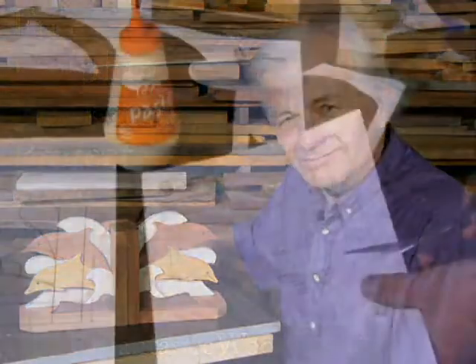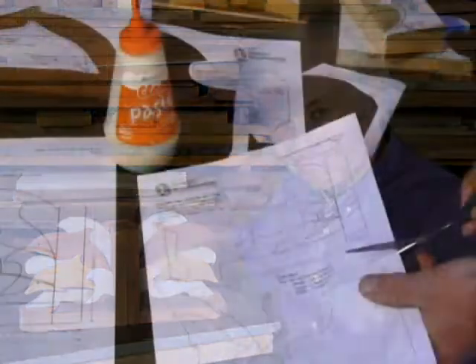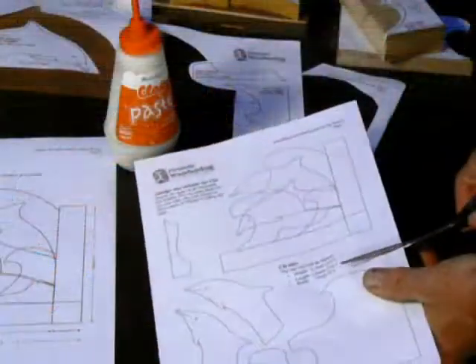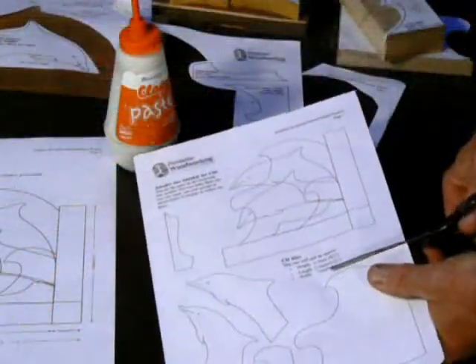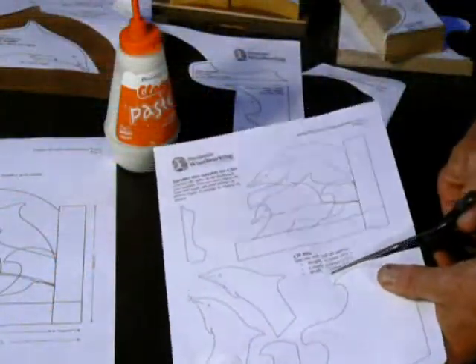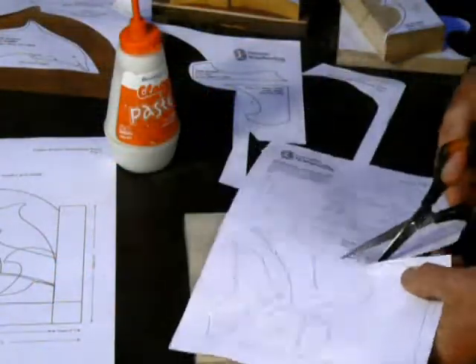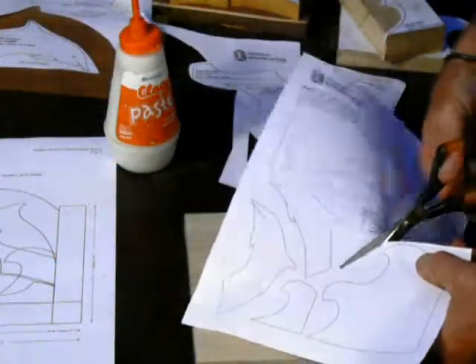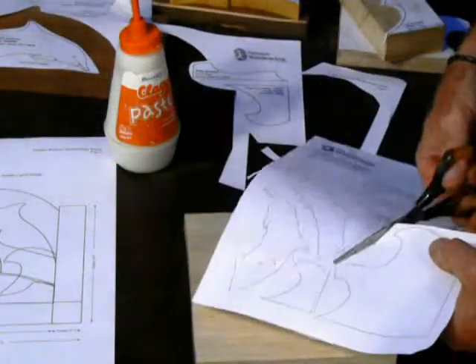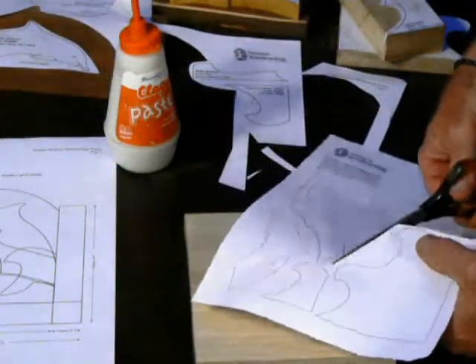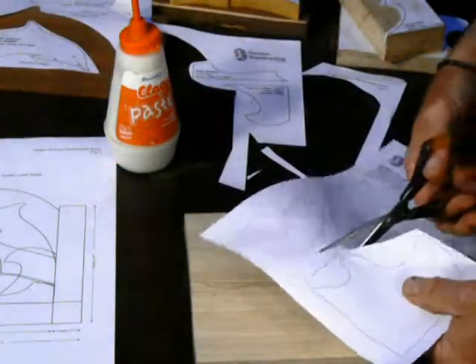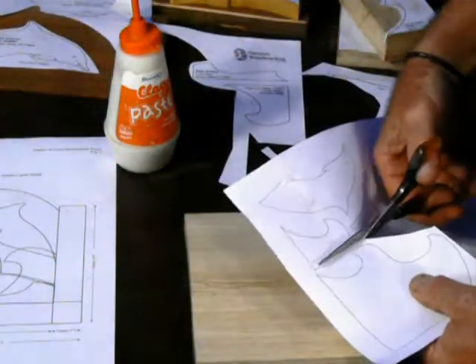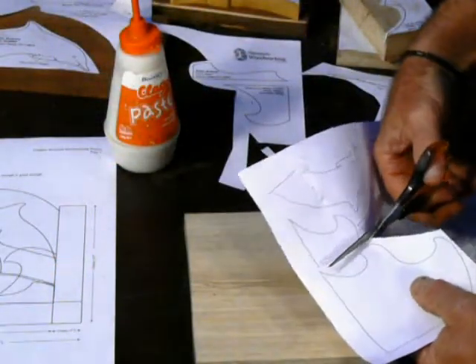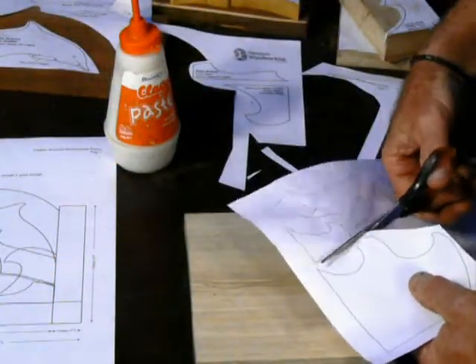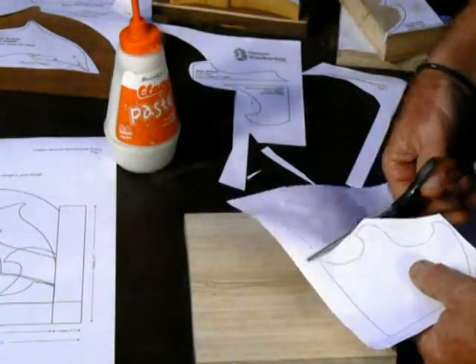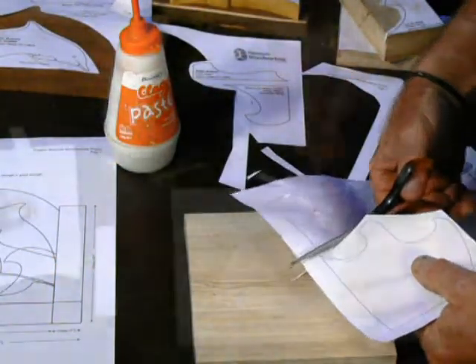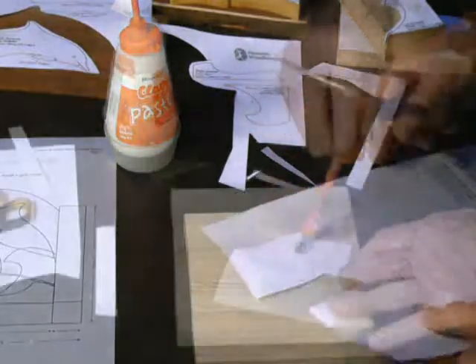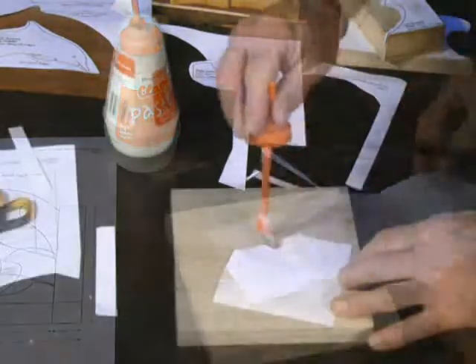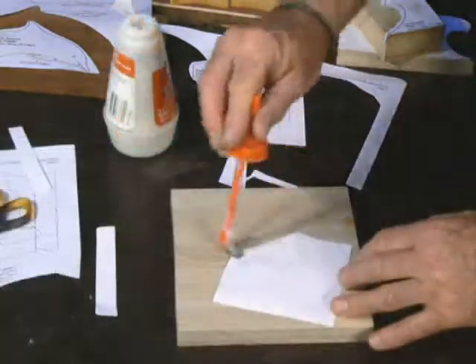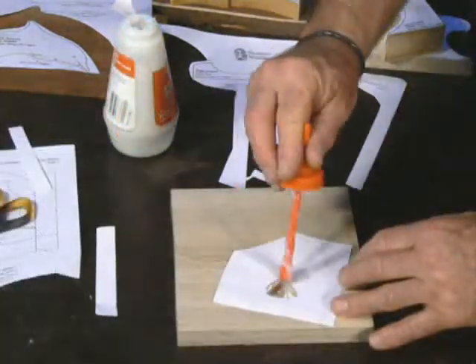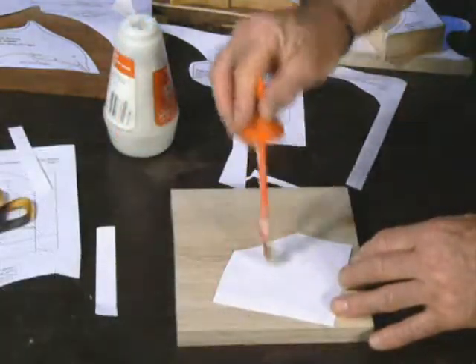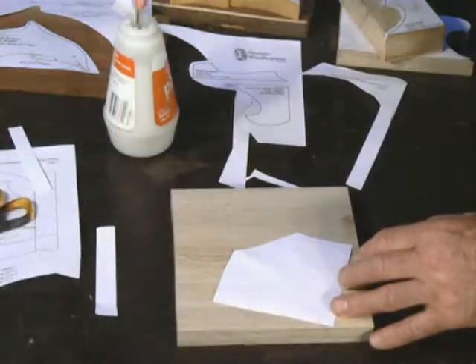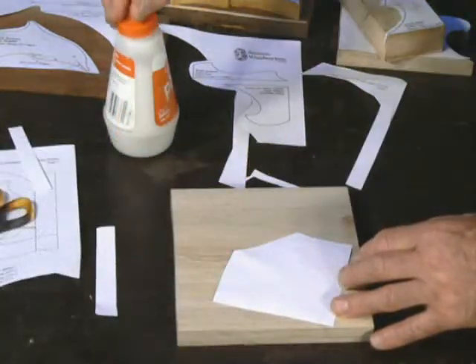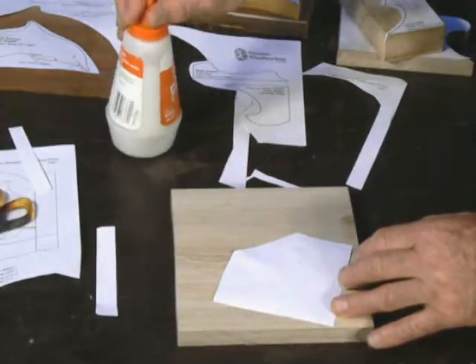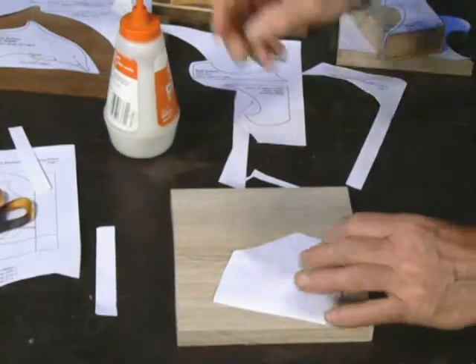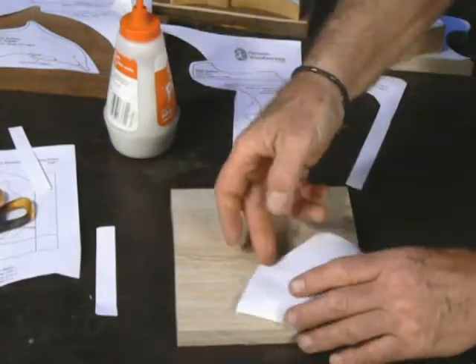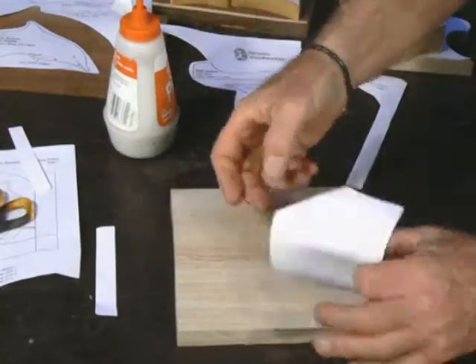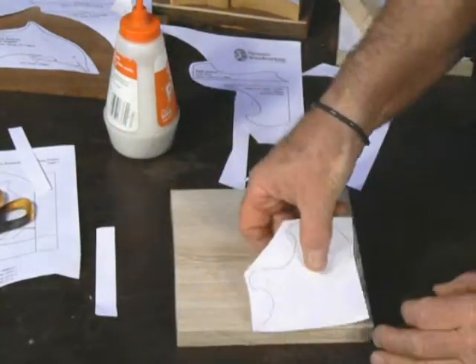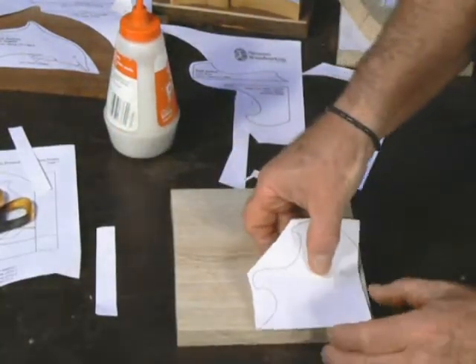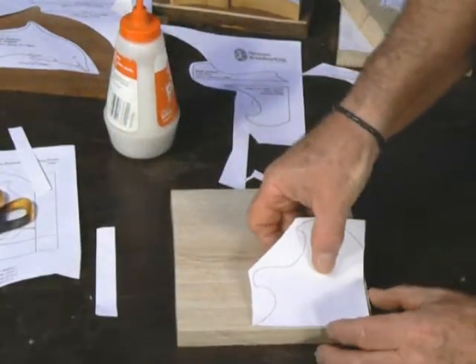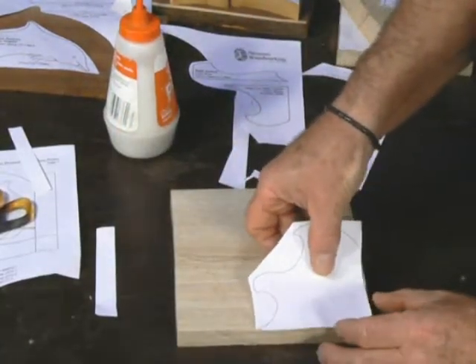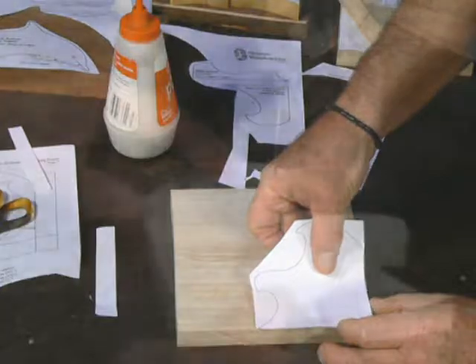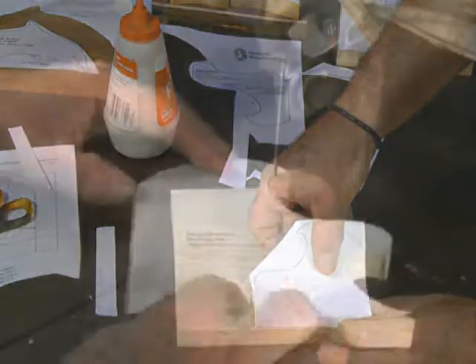After printing out the plan, all you have to do is cut it out, apply a bit of paste, and stick it onto a suitable bit of material.